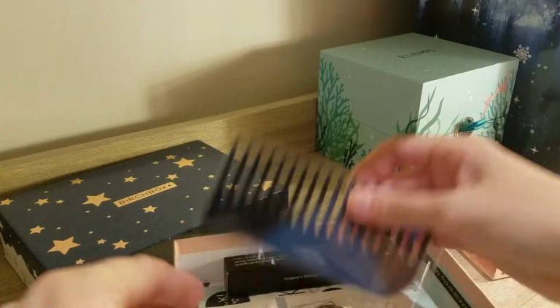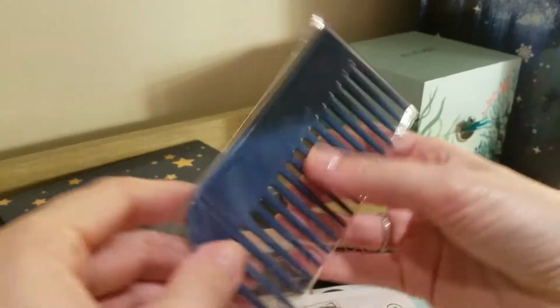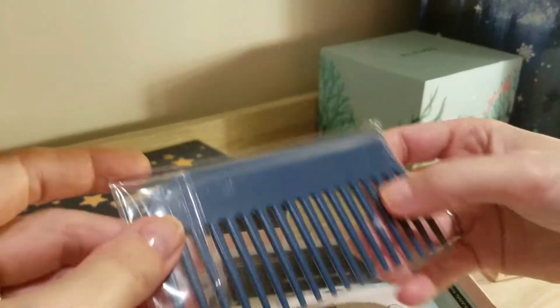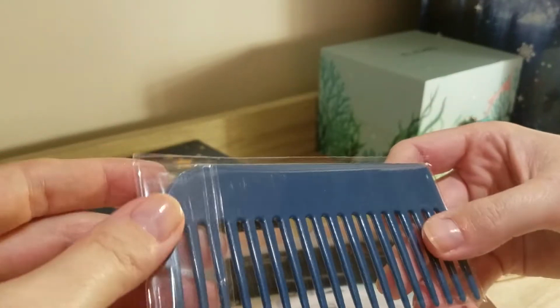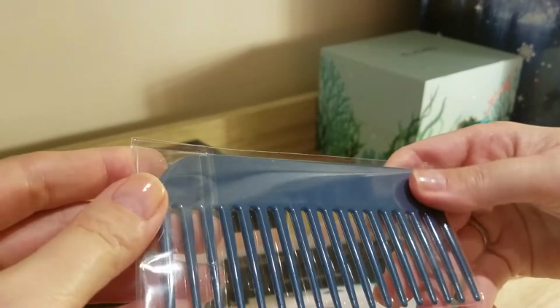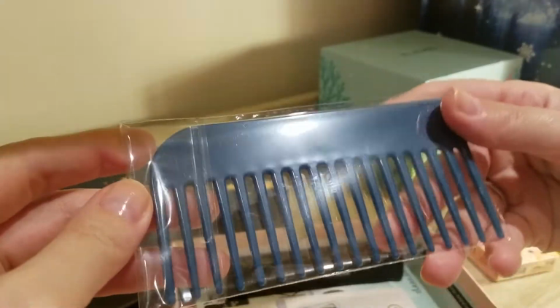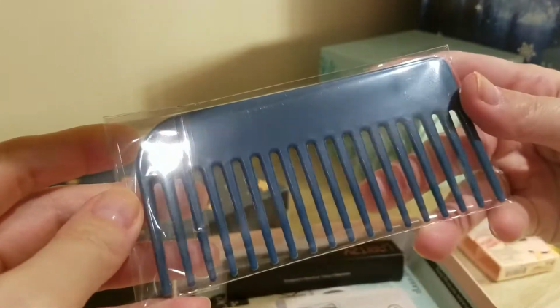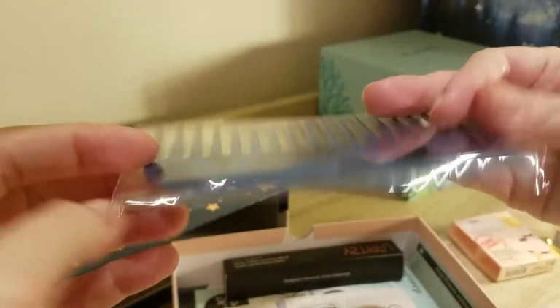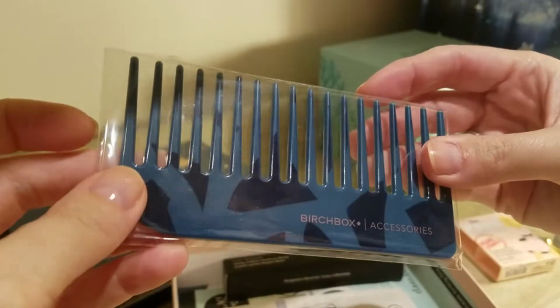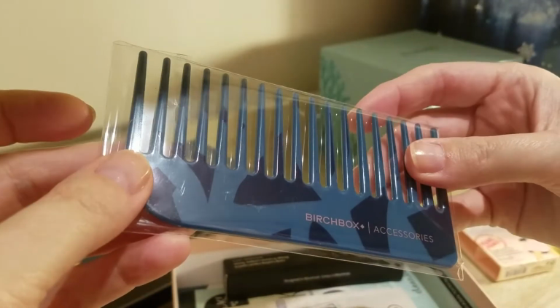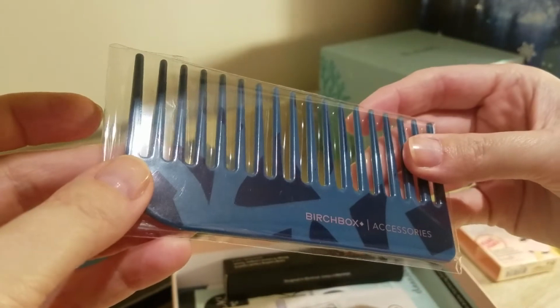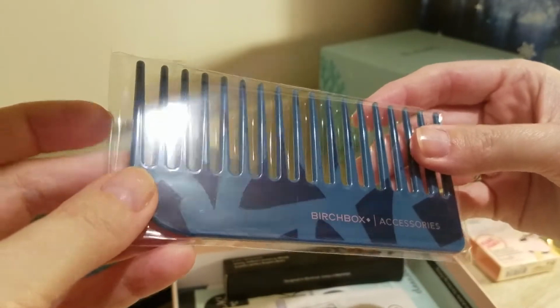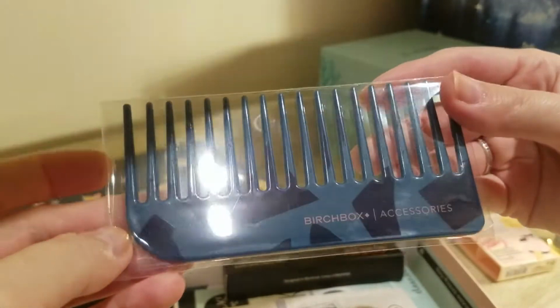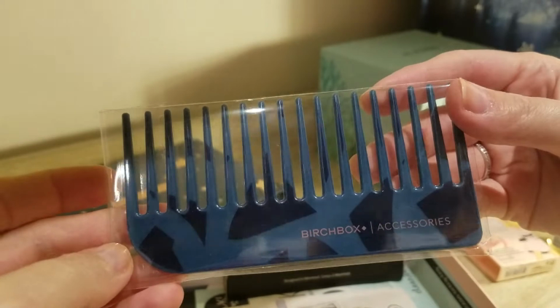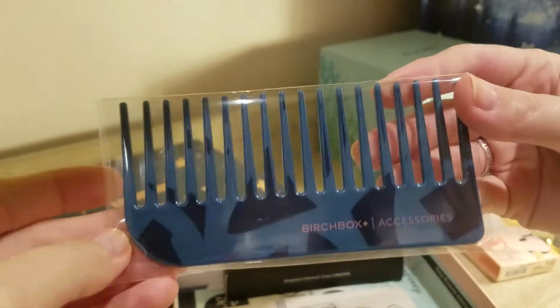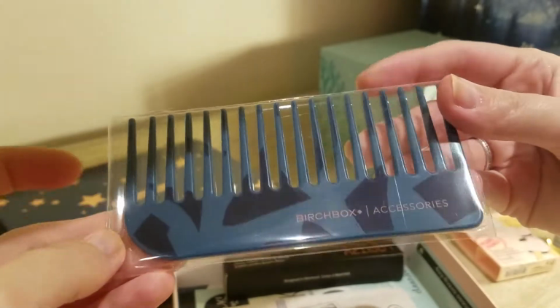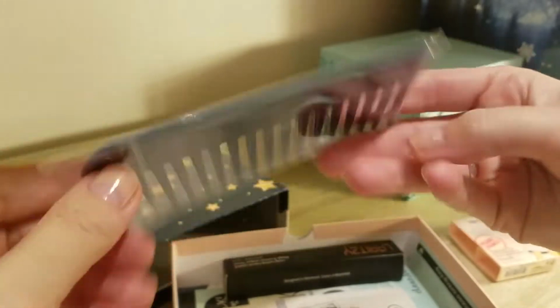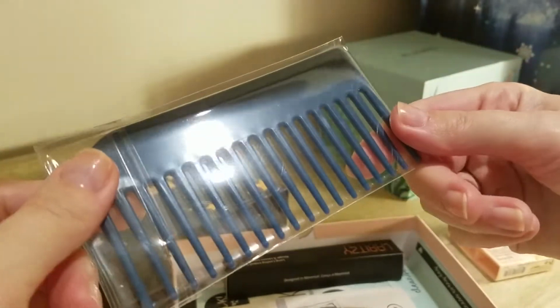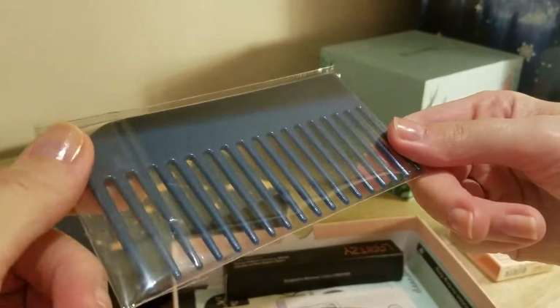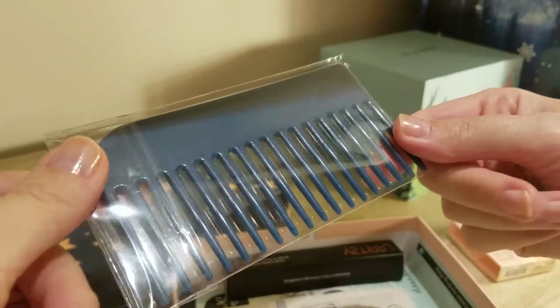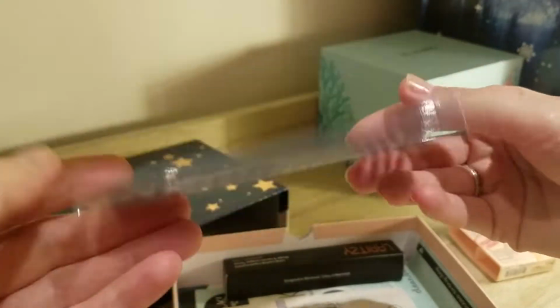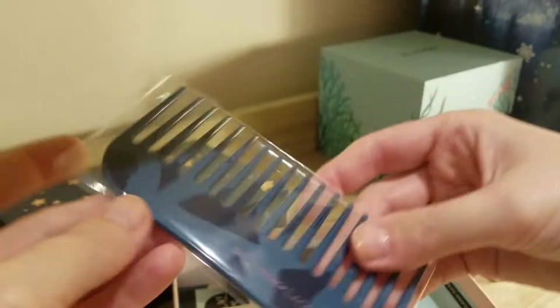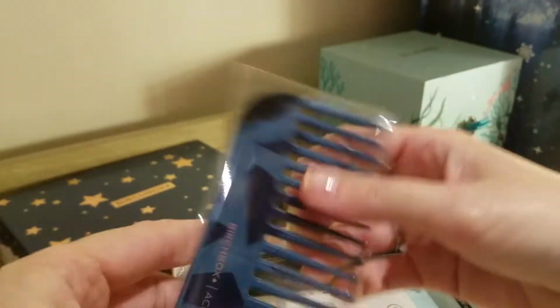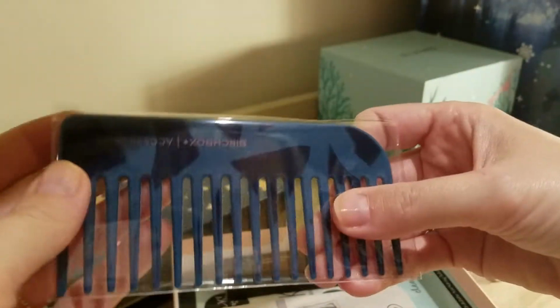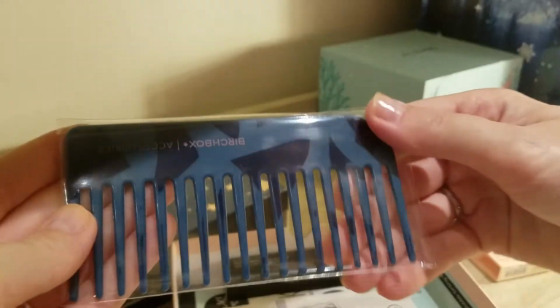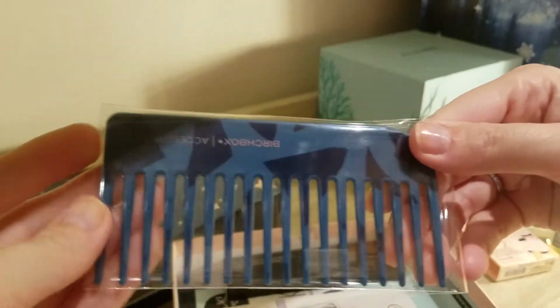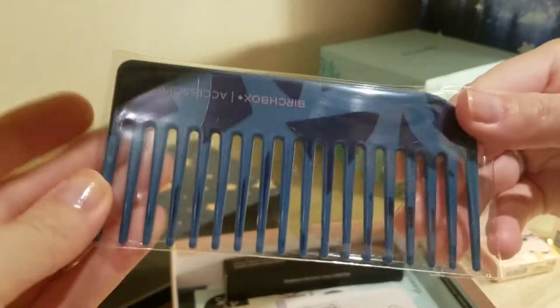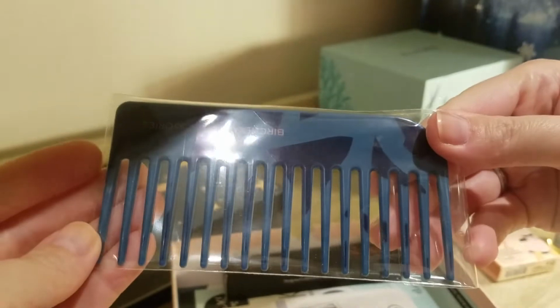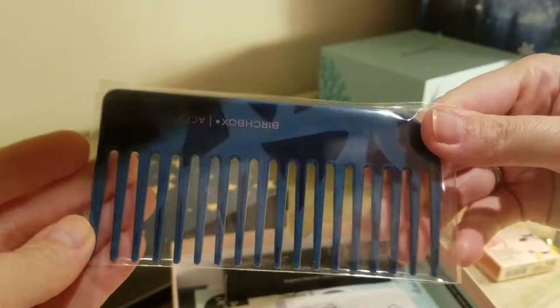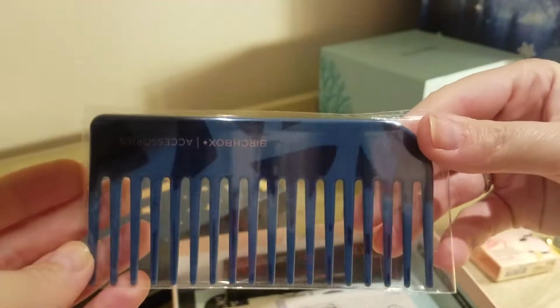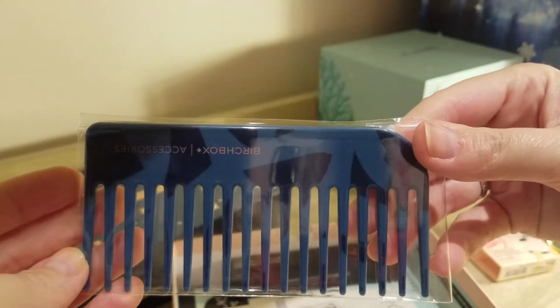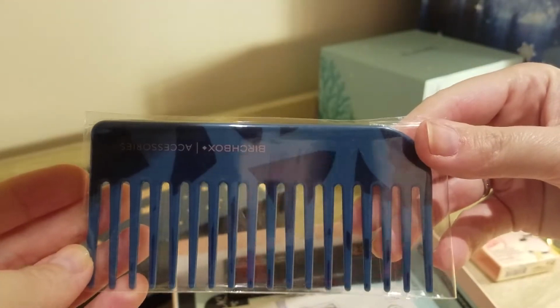What do we have here? A comb. Okay, it's a Birchbox comb. This will probably go to someone else — I don't really use combs, but whoever likes to use combs, this will be a good one for you.